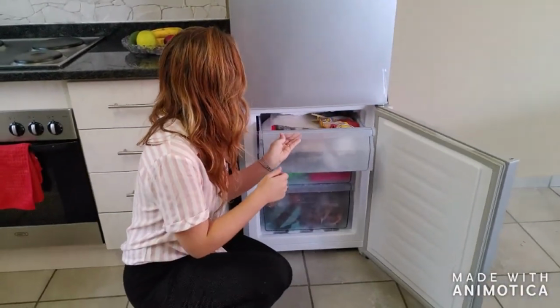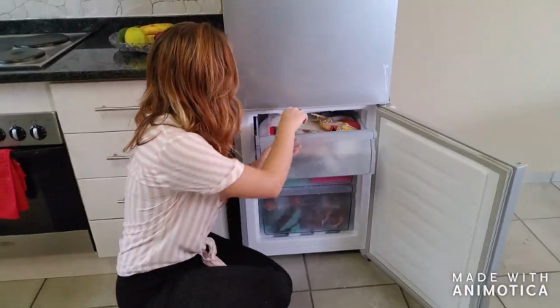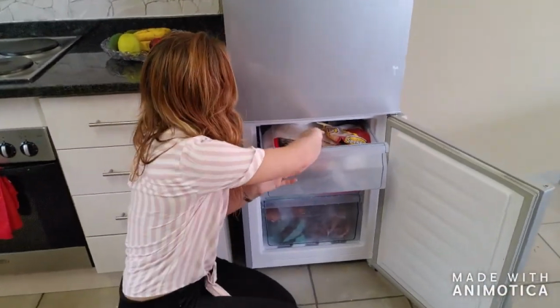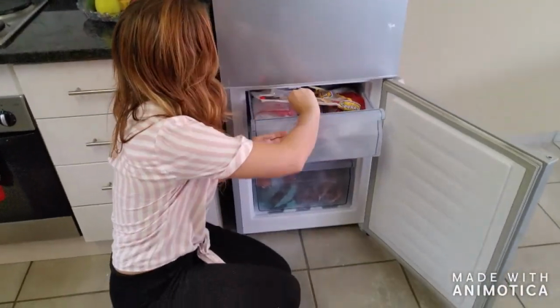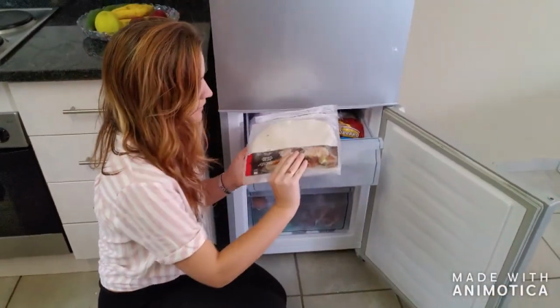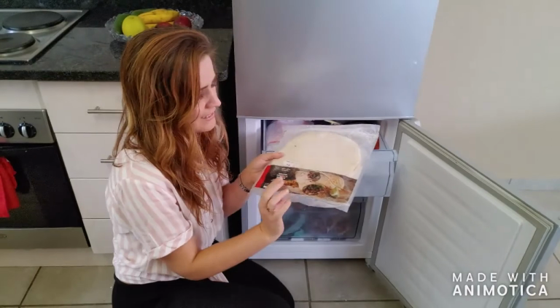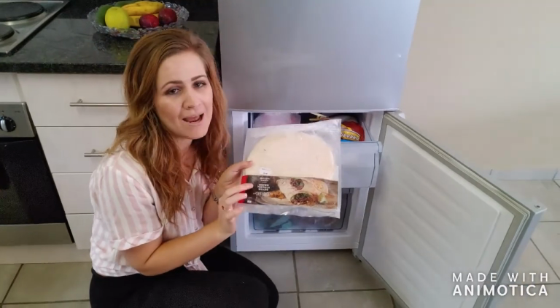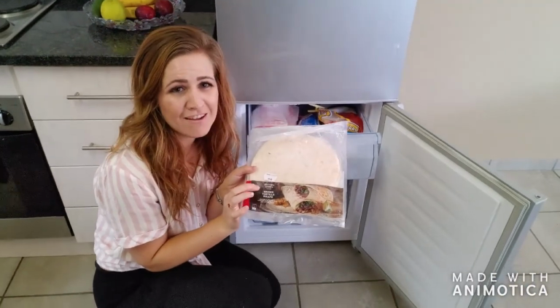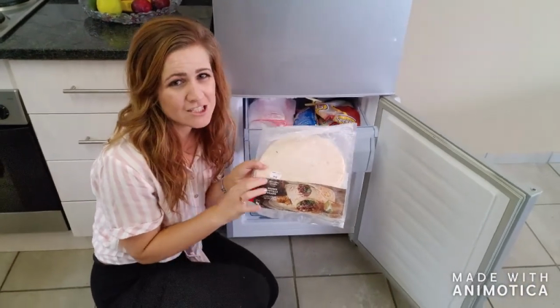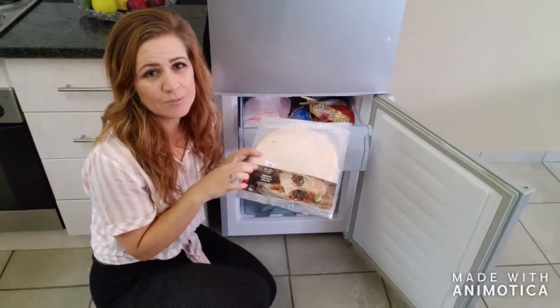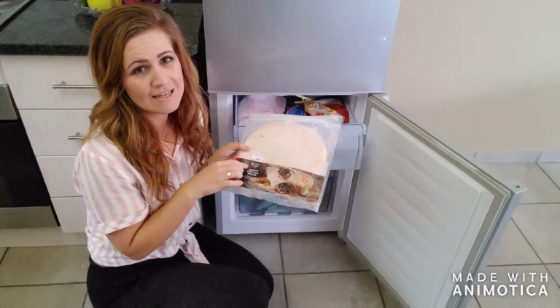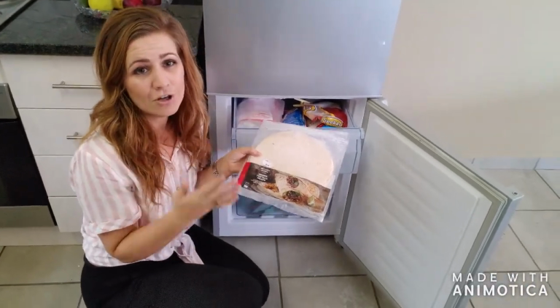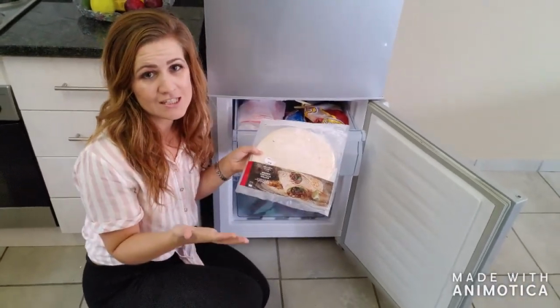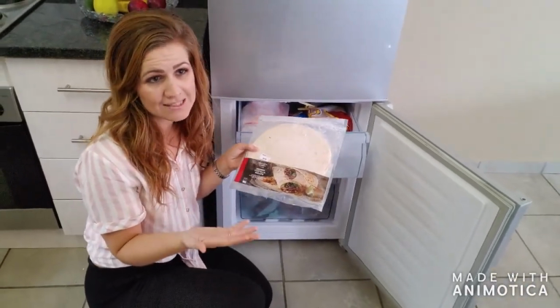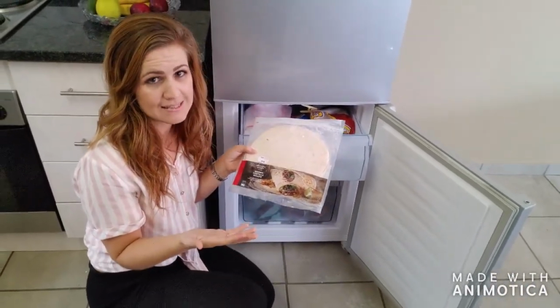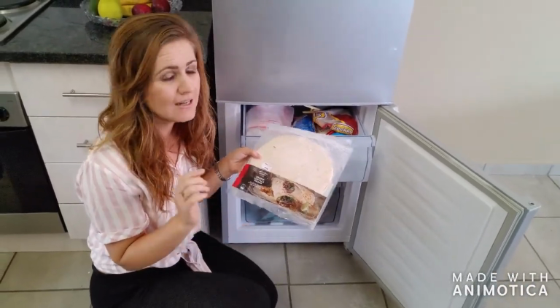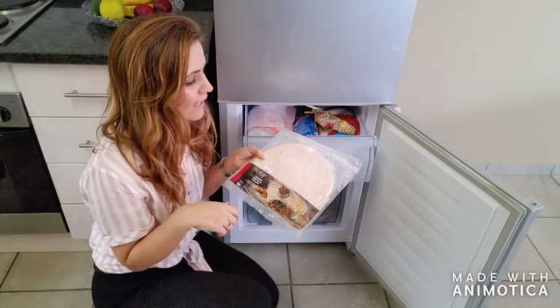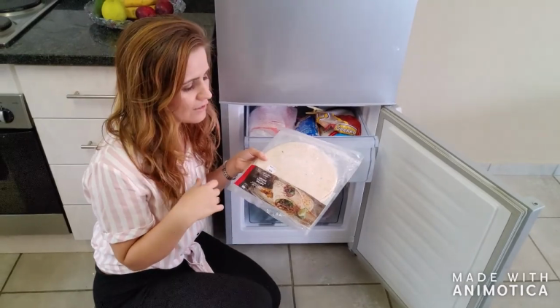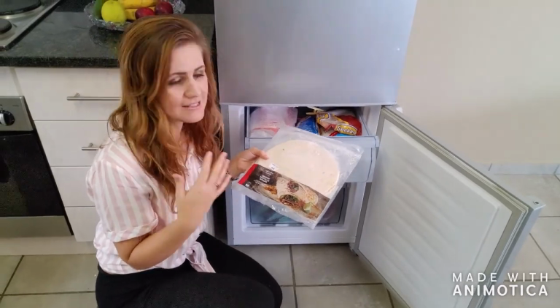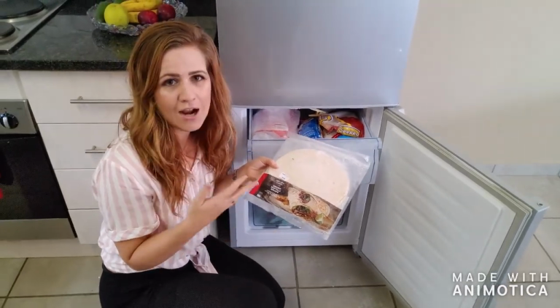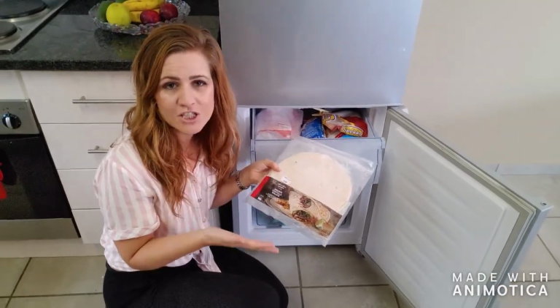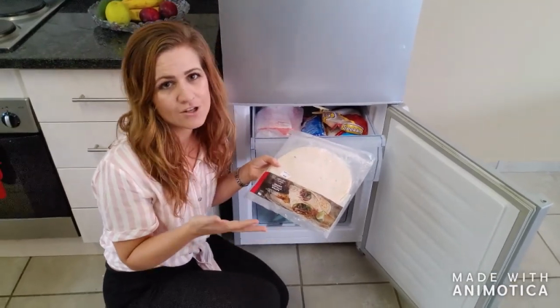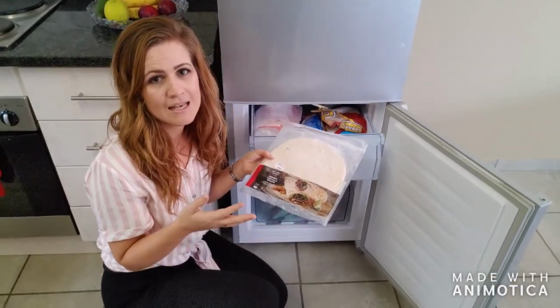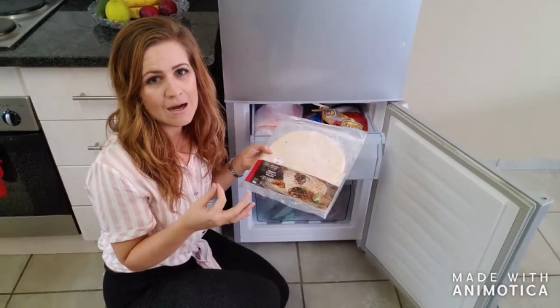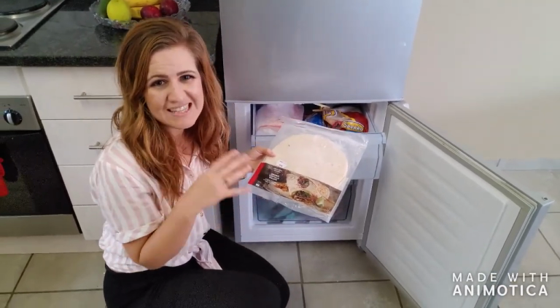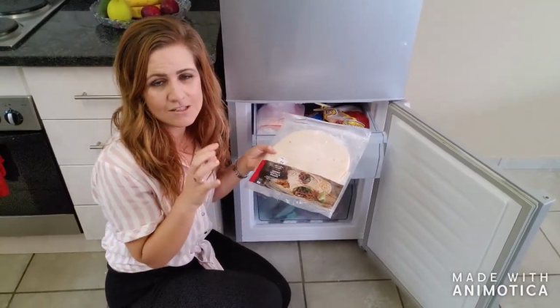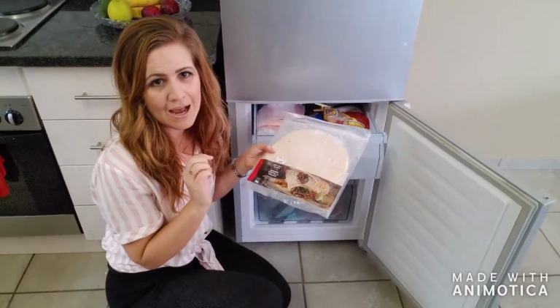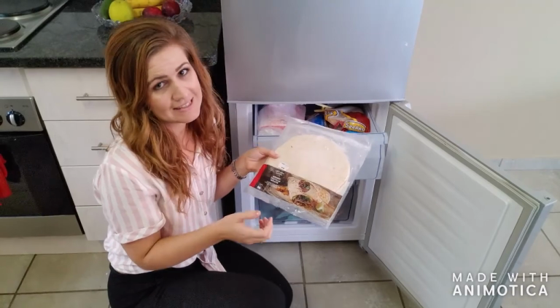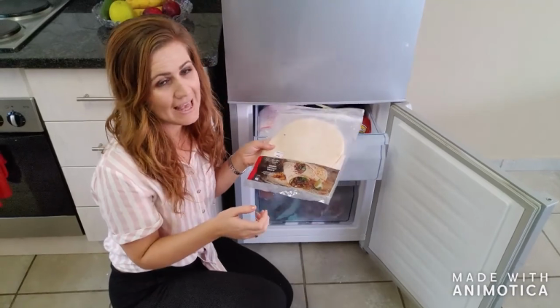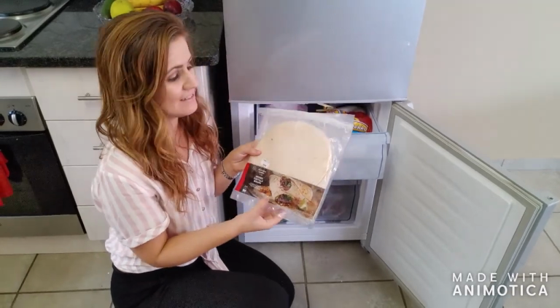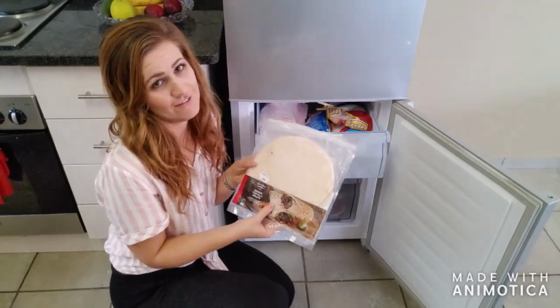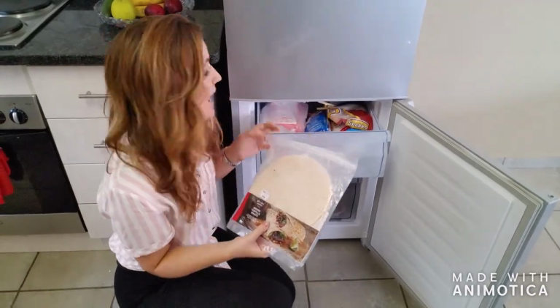Up here I keep tortilla wraps in my fridge. This is super convenient for lunches or suppers. You can use them with stir fry, with chicken strips, with salad, tuna — things like that. So this is very, very handy.